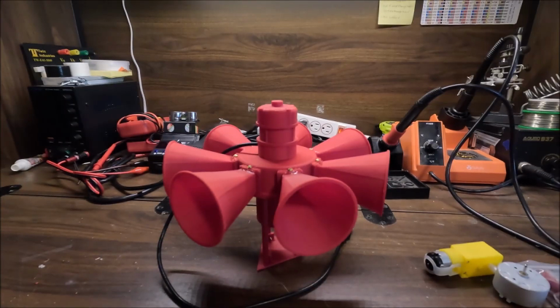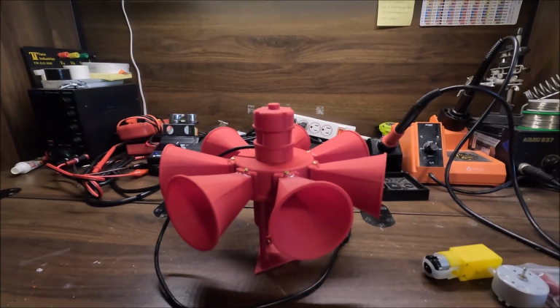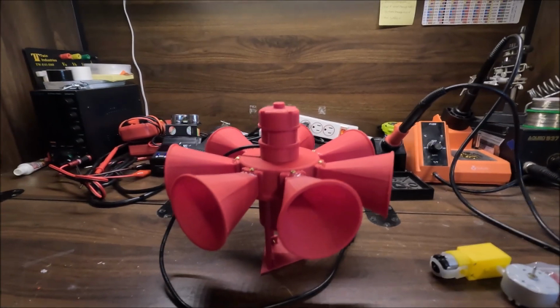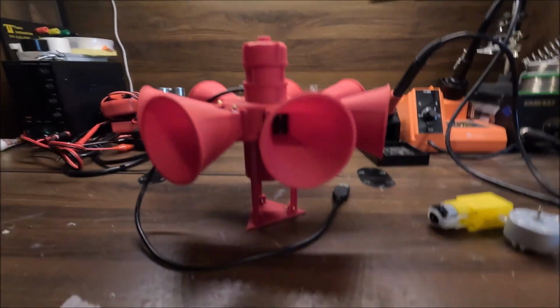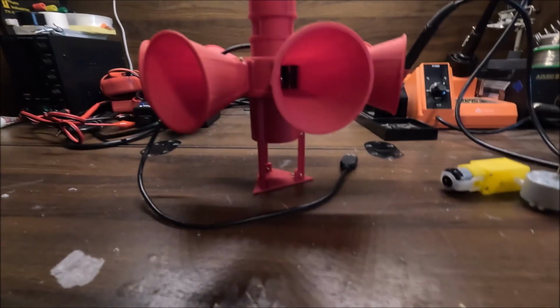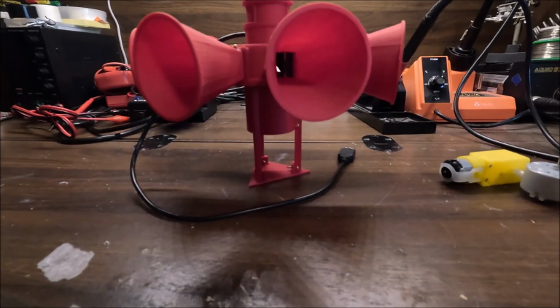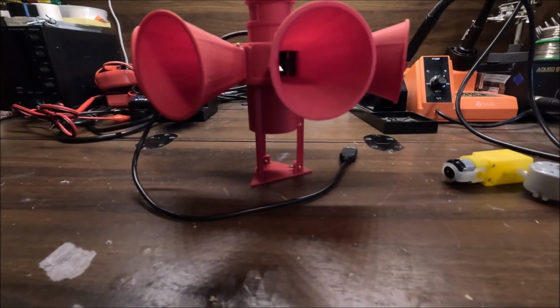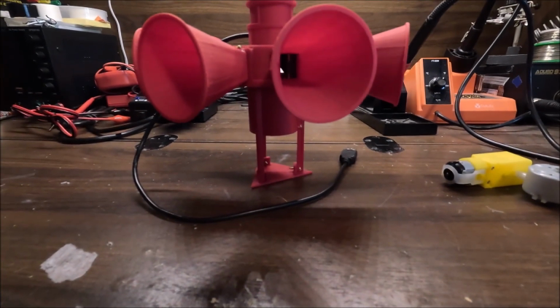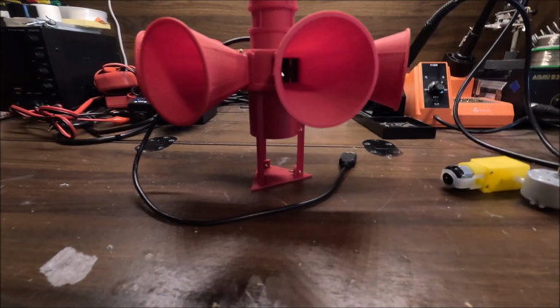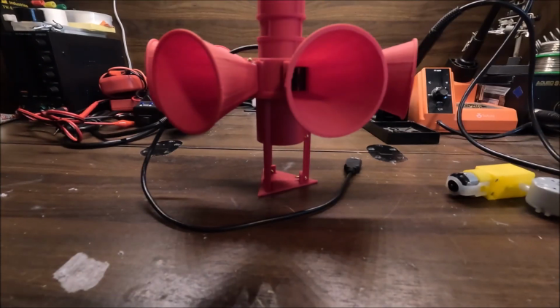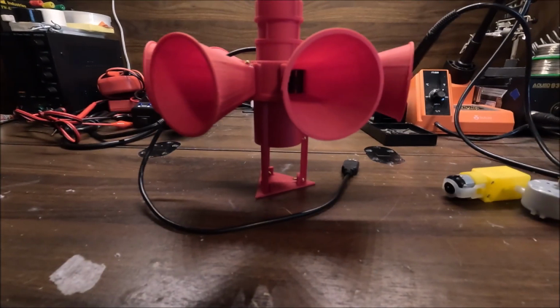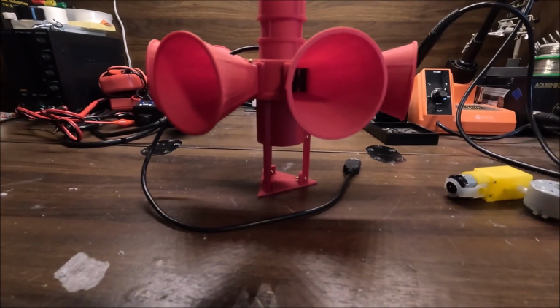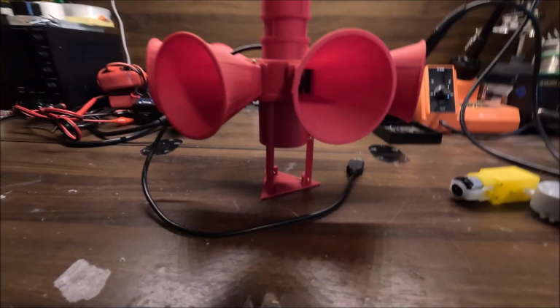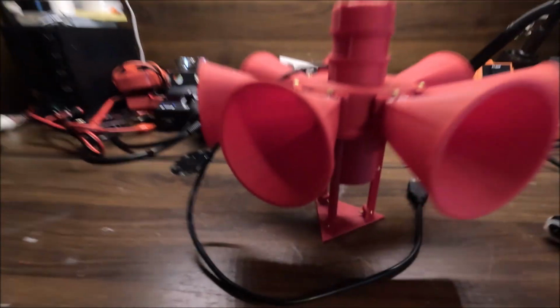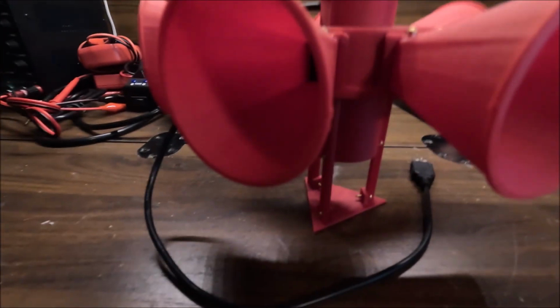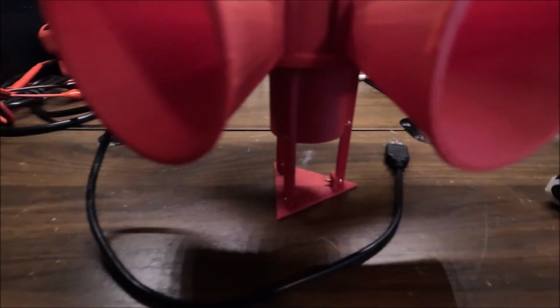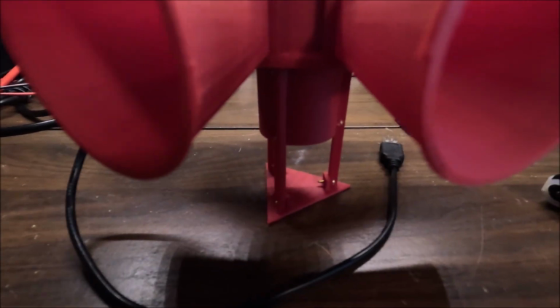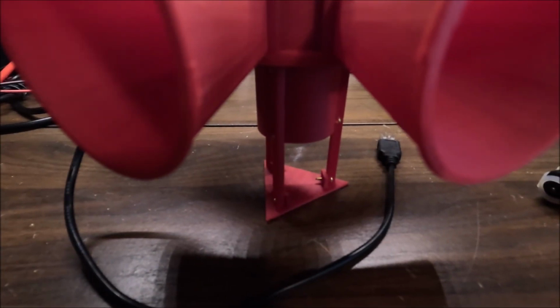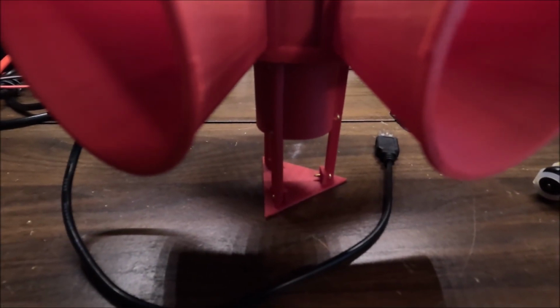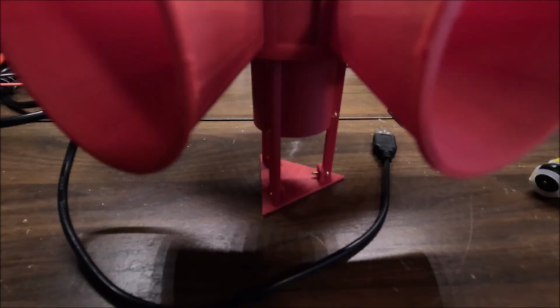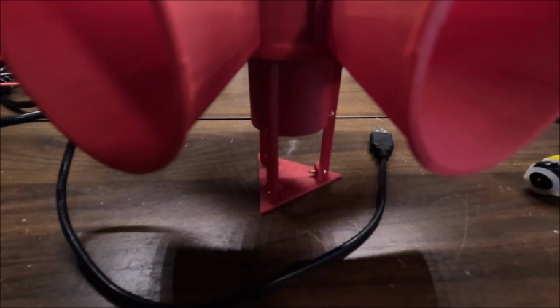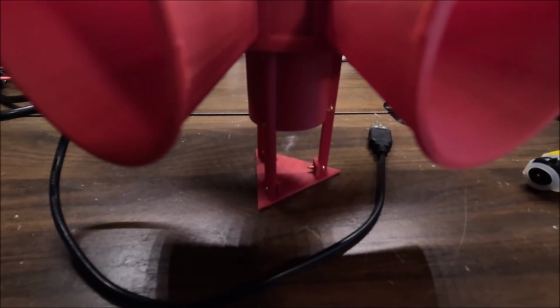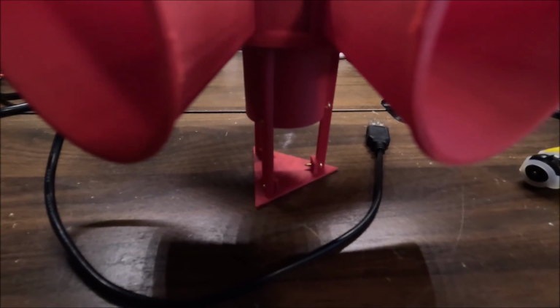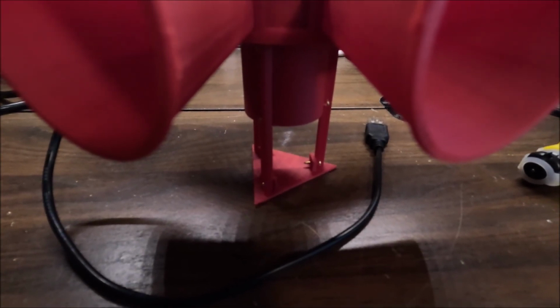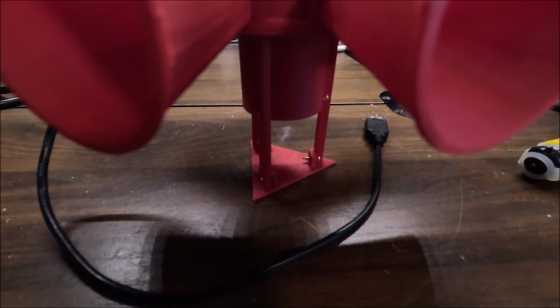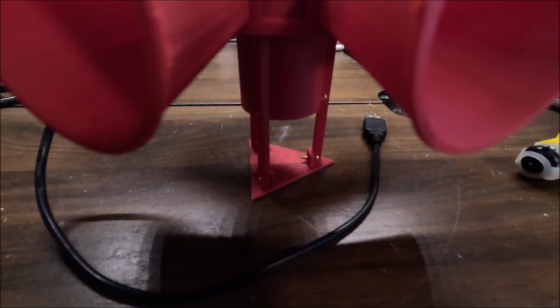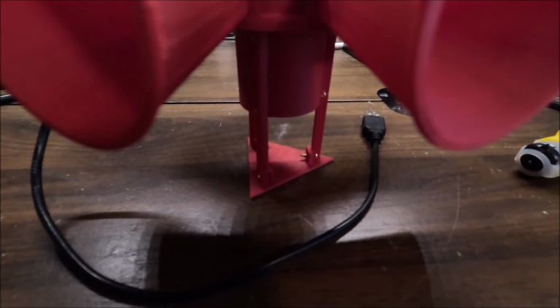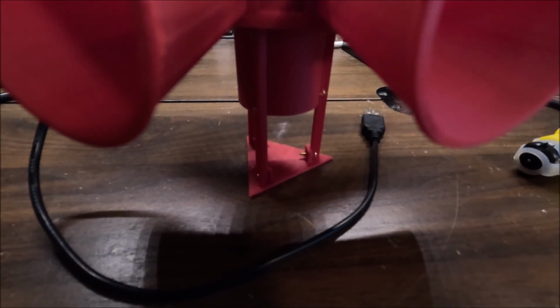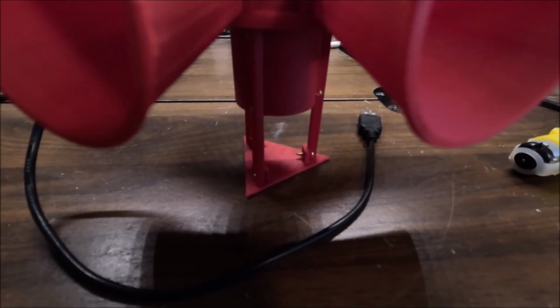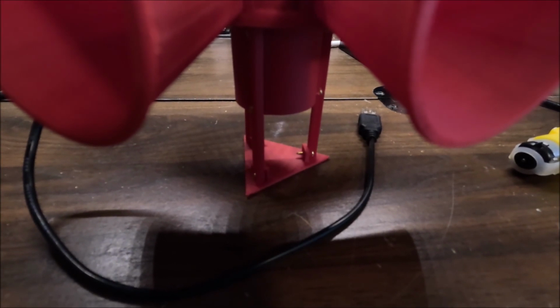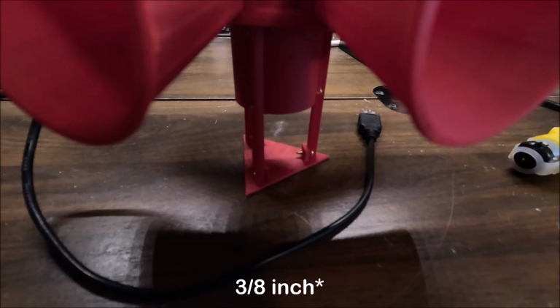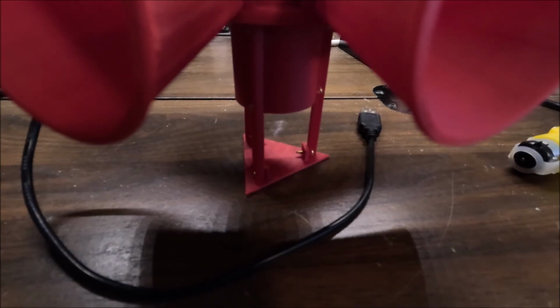Fun fact: the only part I actually kept from the old STL-10 in my new STL-10 is the mounting legs. Down there we have the three mounting legs with screws — still the same screw size, number two. These are solid brass, three-quarter inch long.